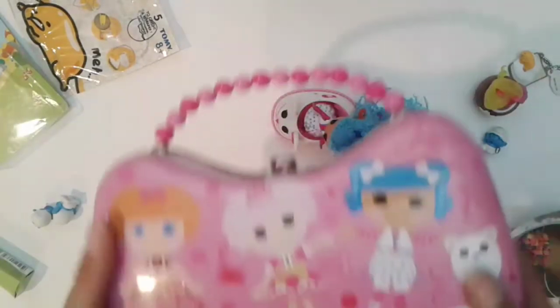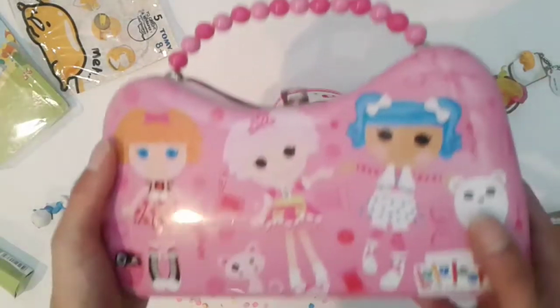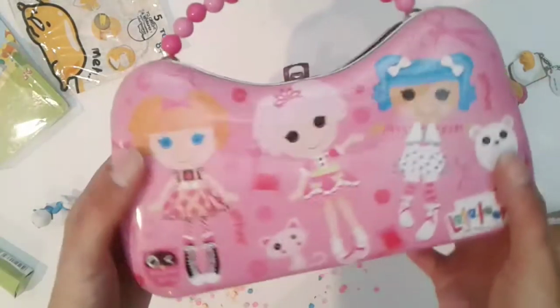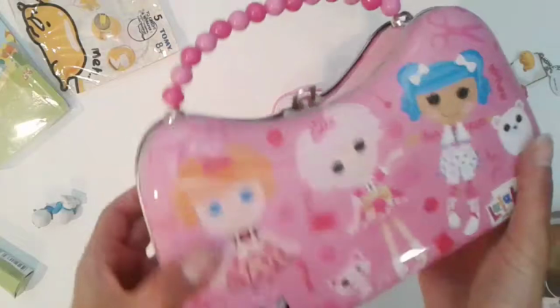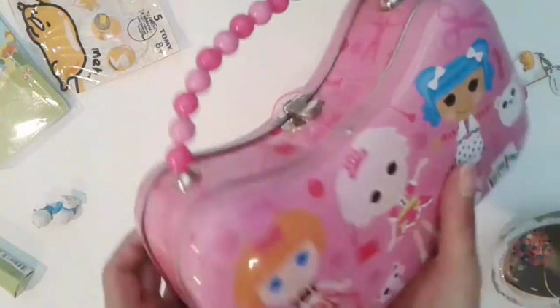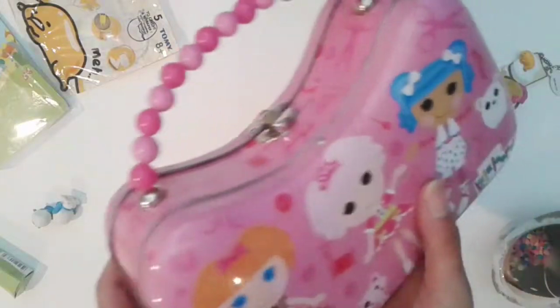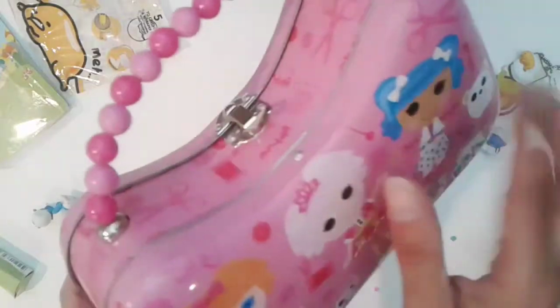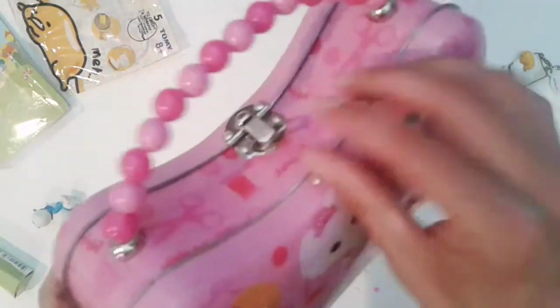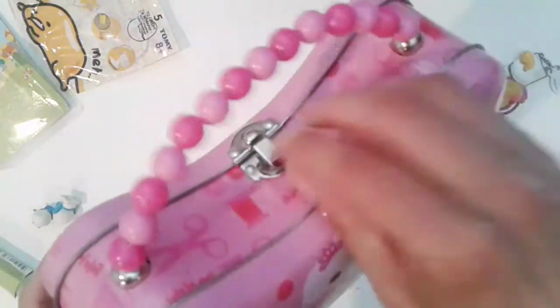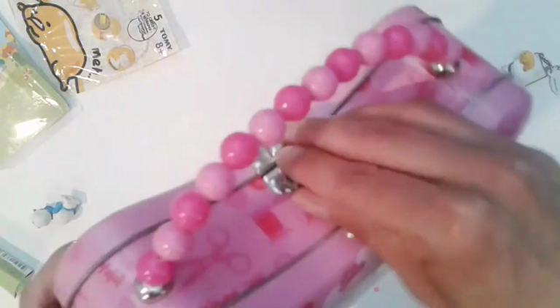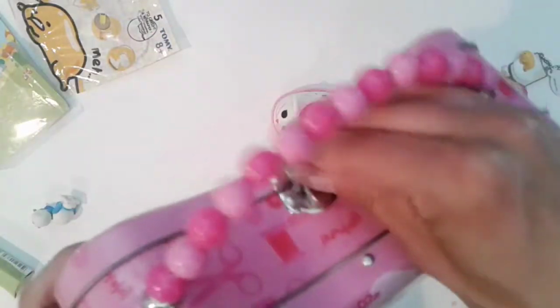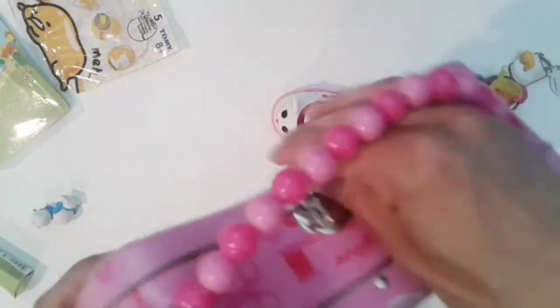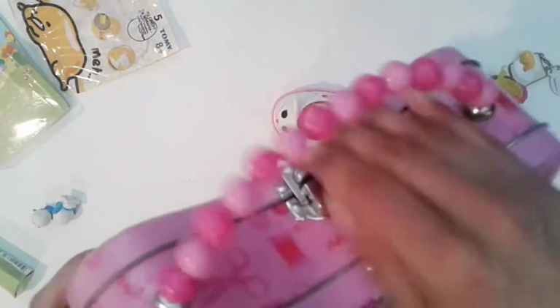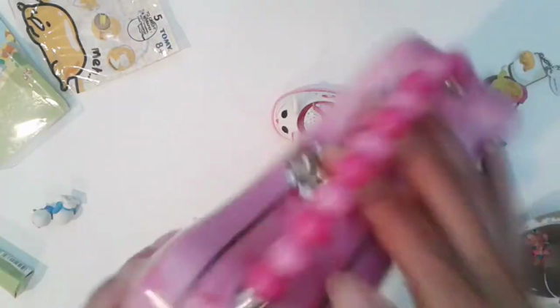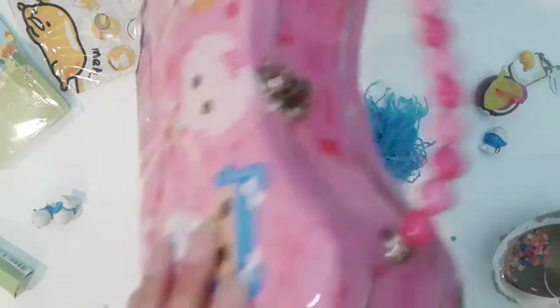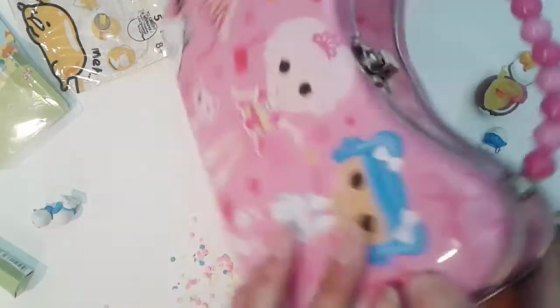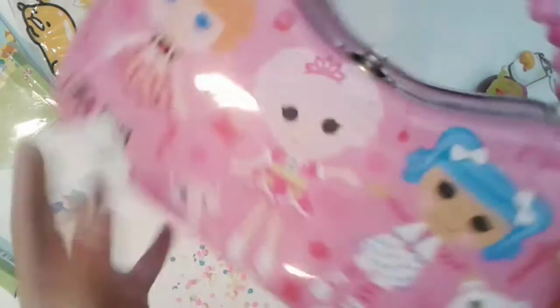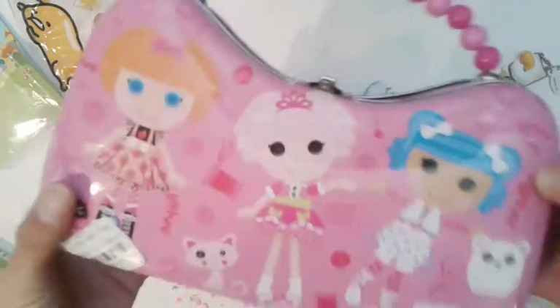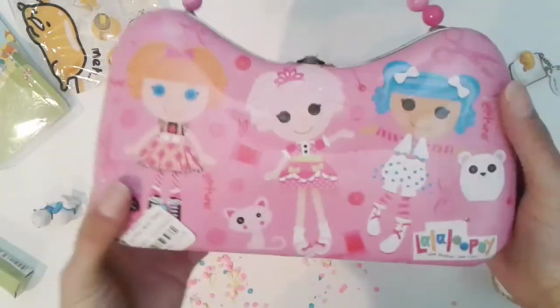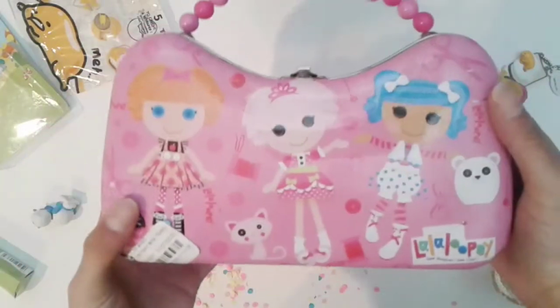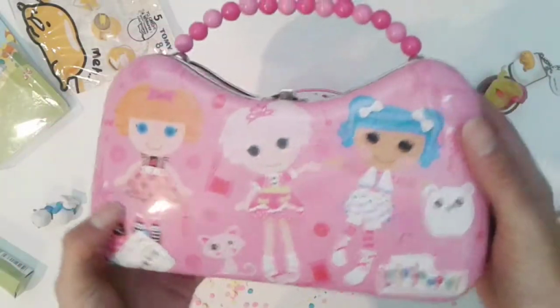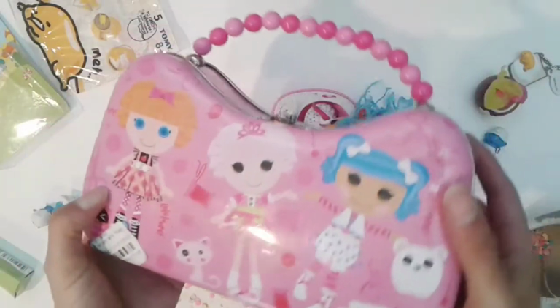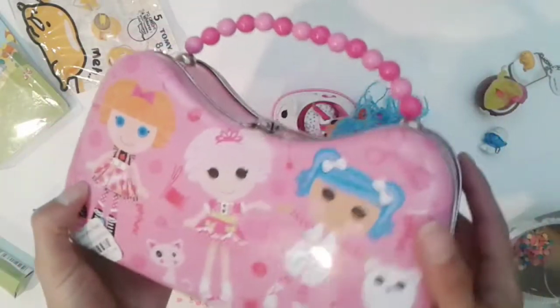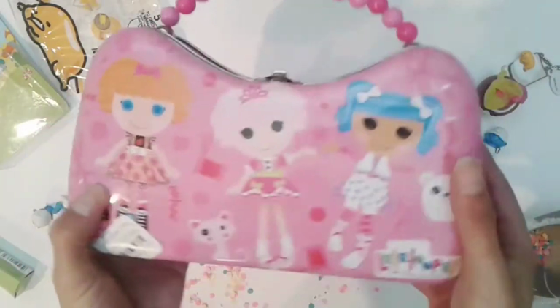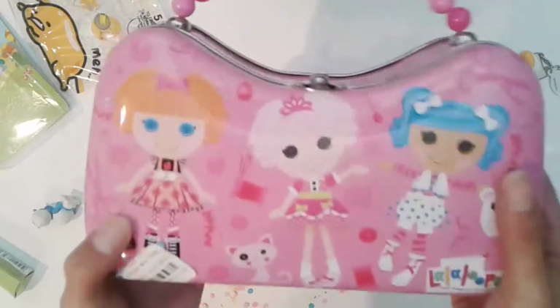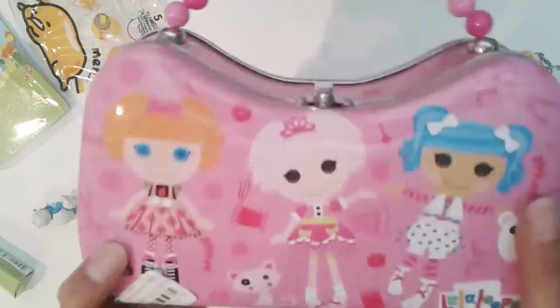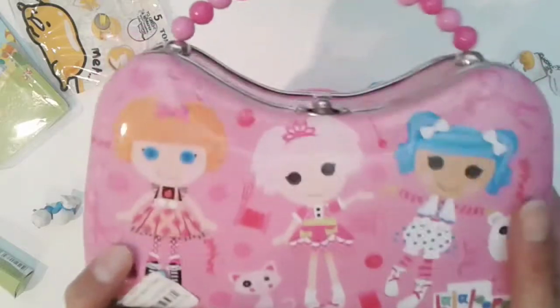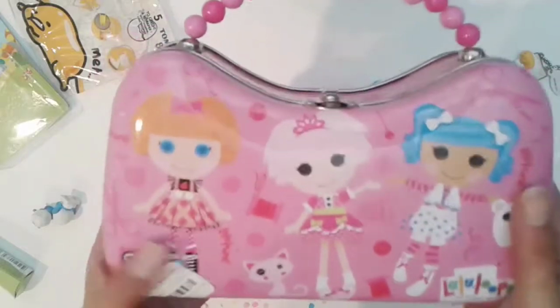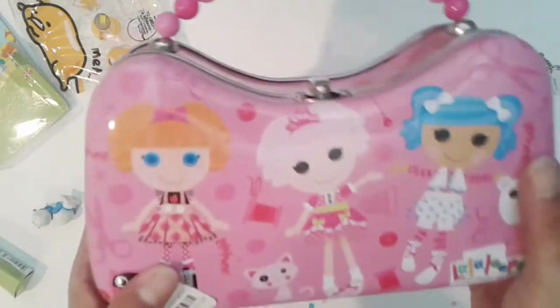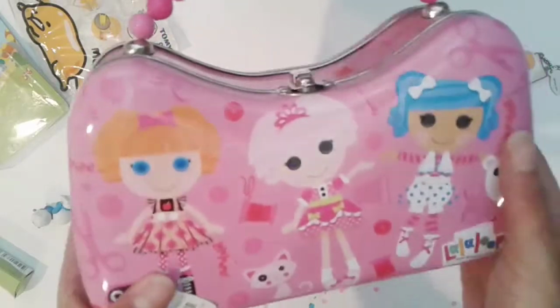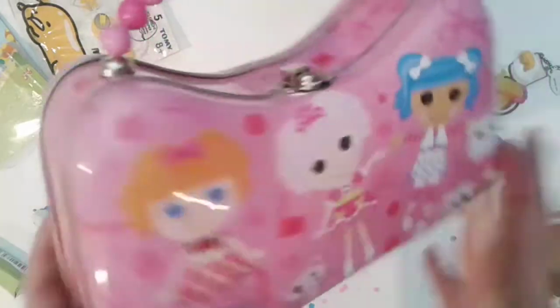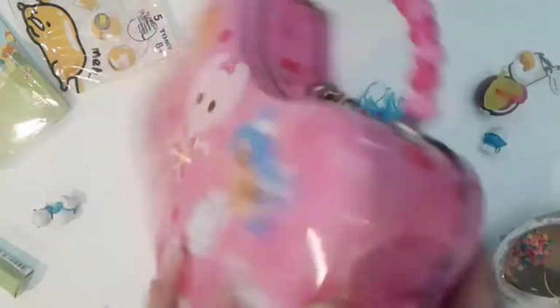The tin purse is really cute. My little niece loves this tin purse.